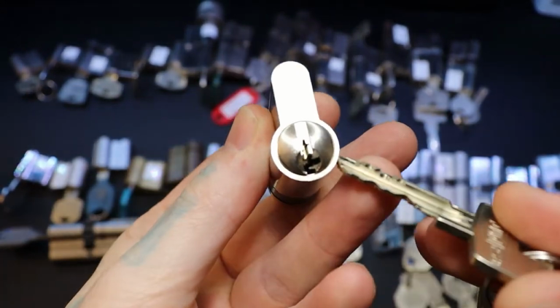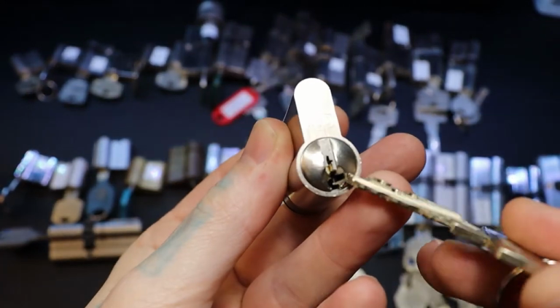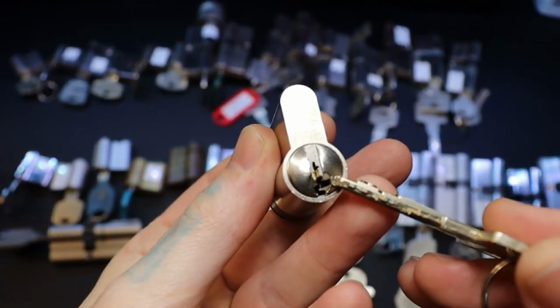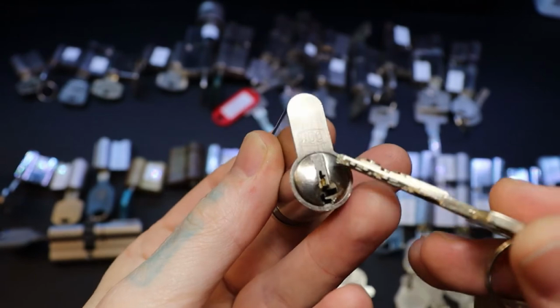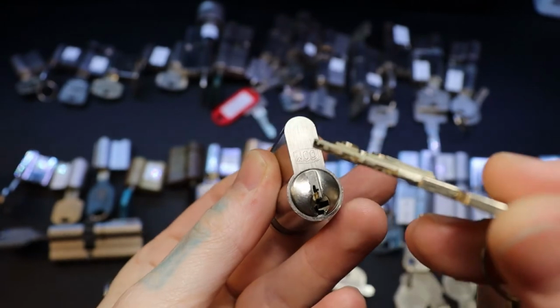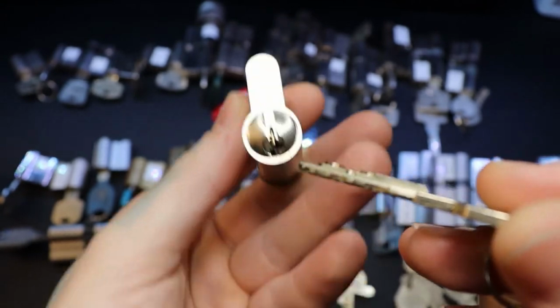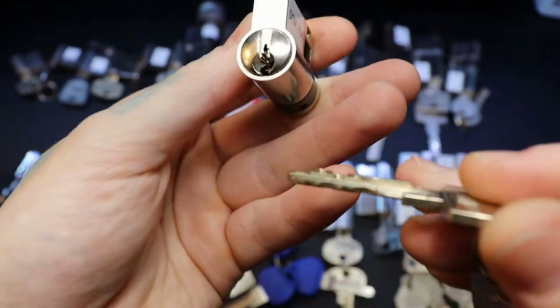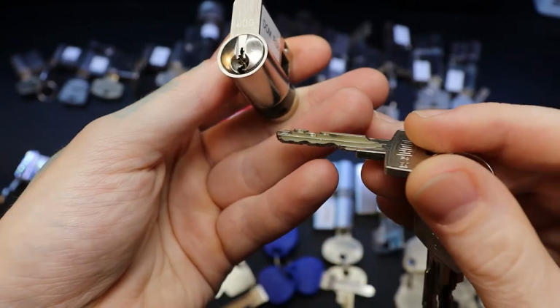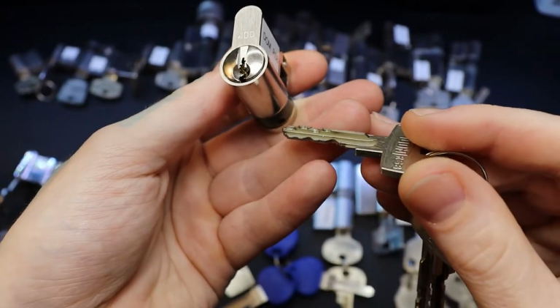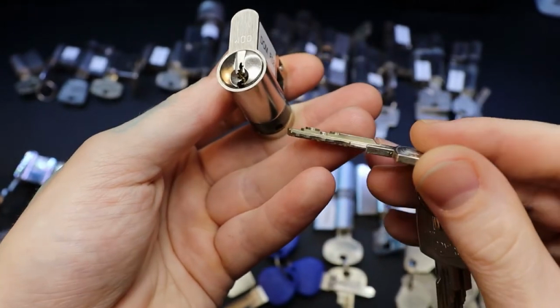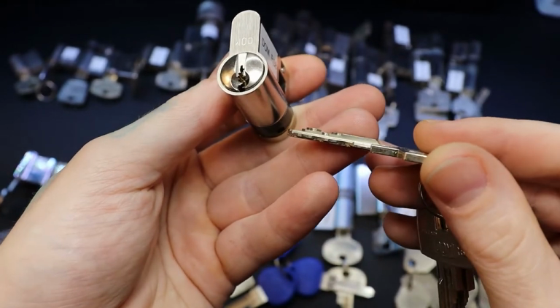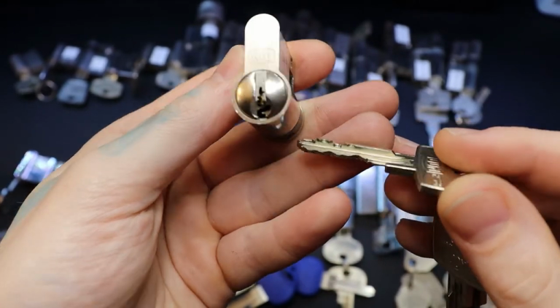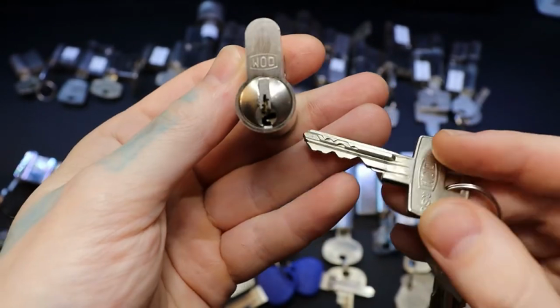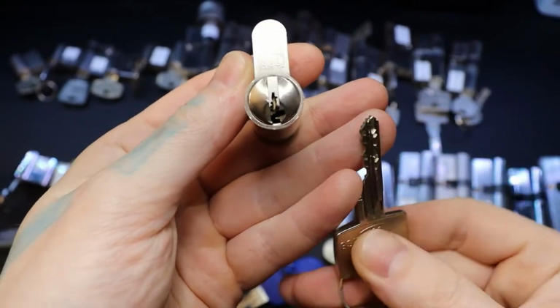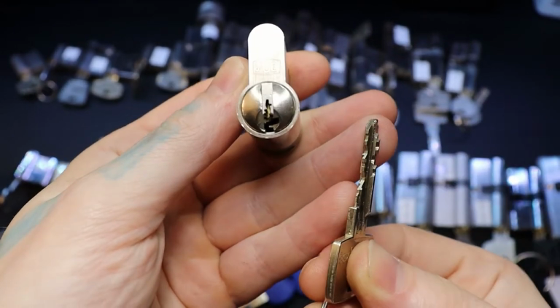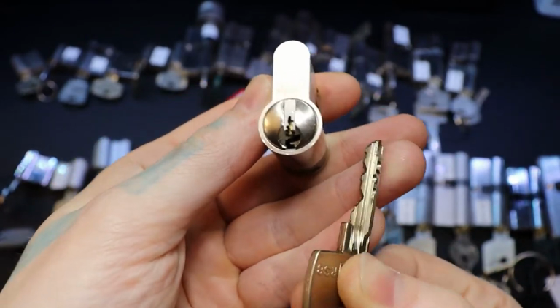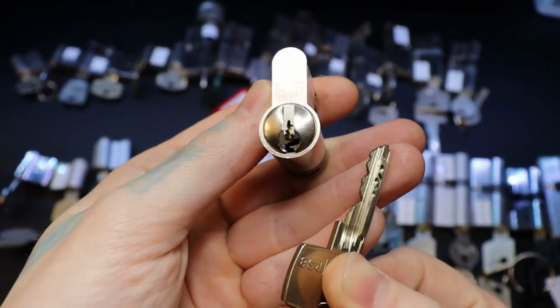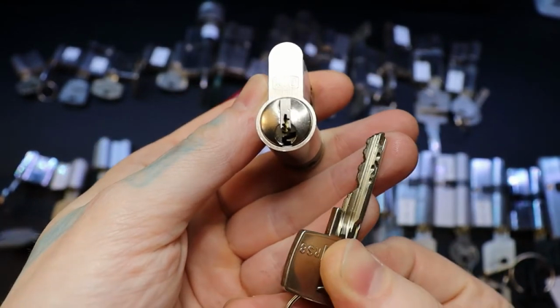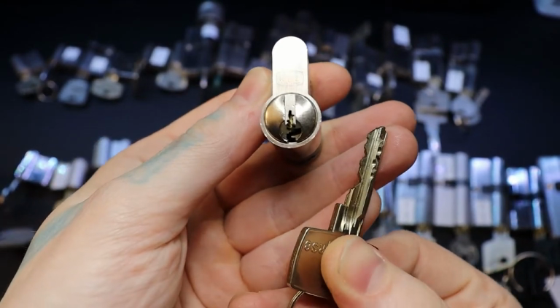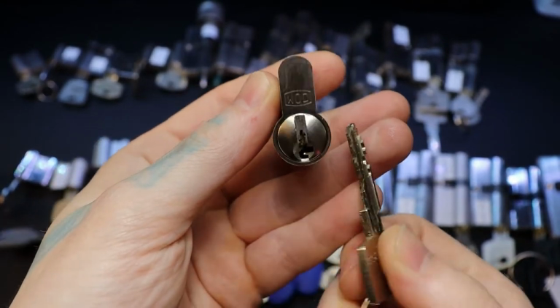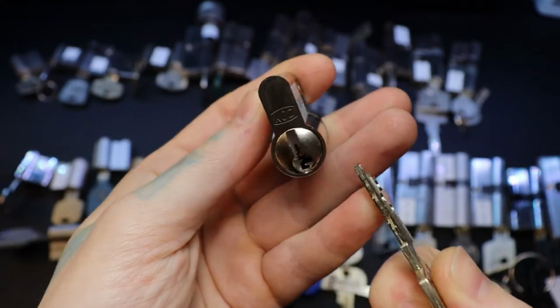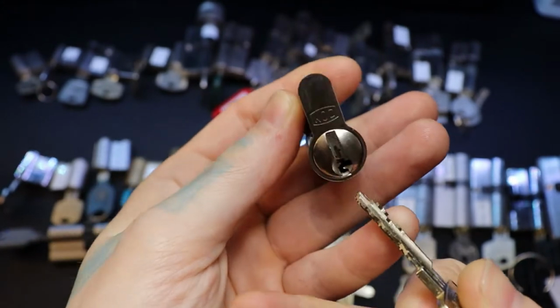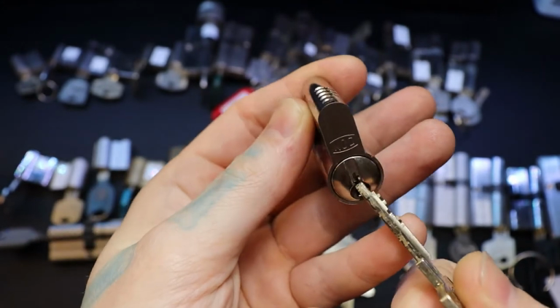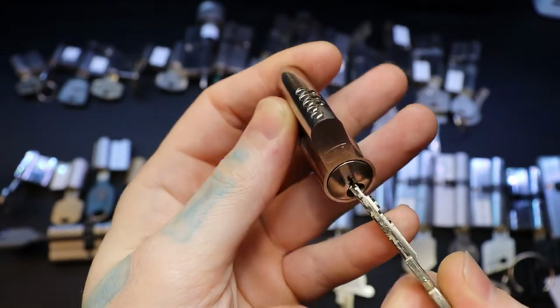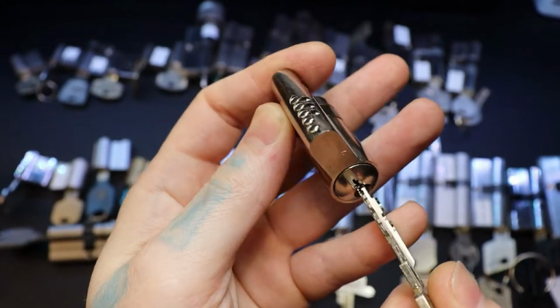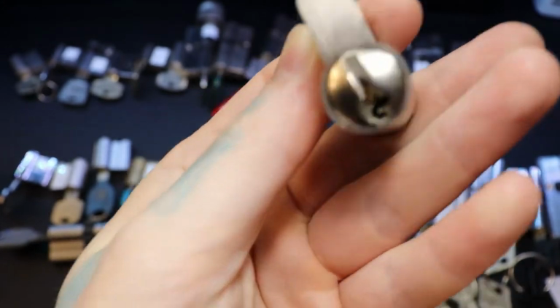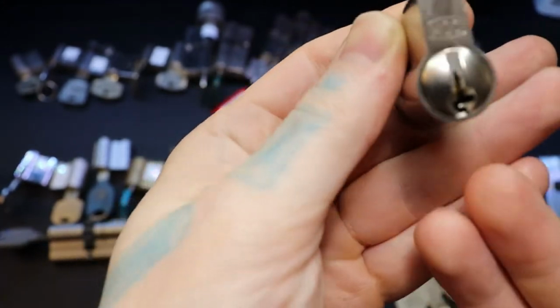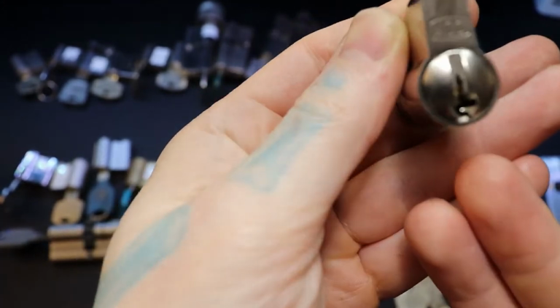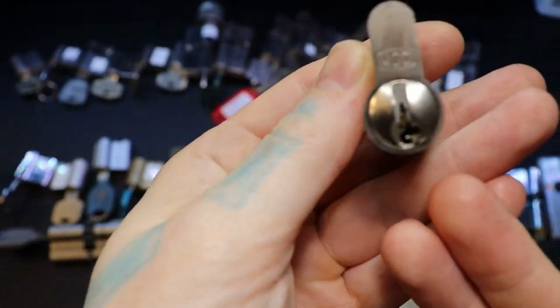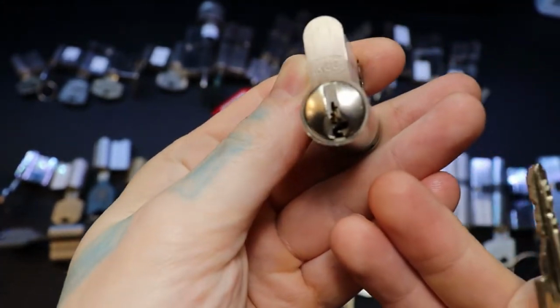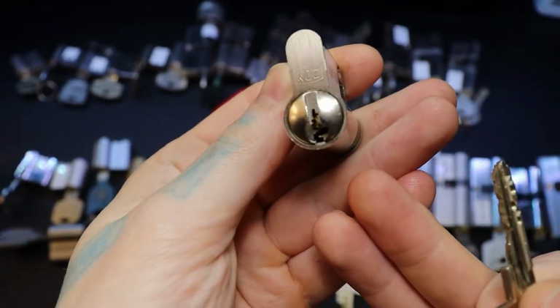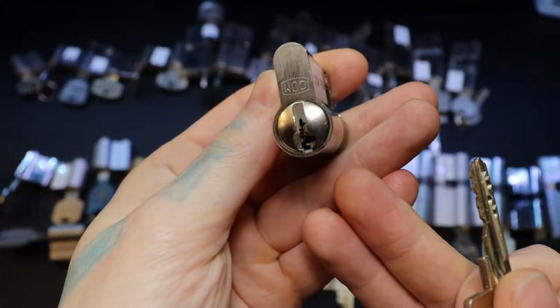Yeah, that one has a unique sidebar on it, it looks like. A really cool one - look at the keyway, how it kind of goes in there.